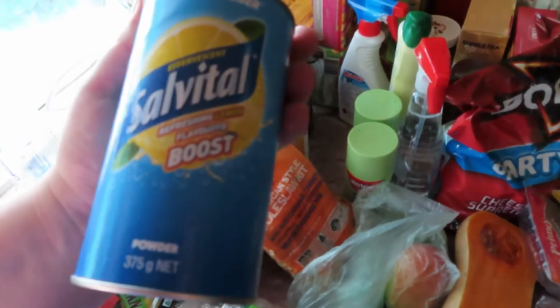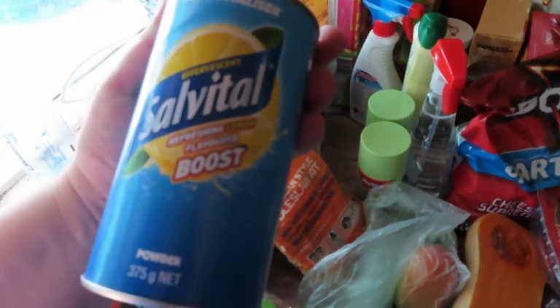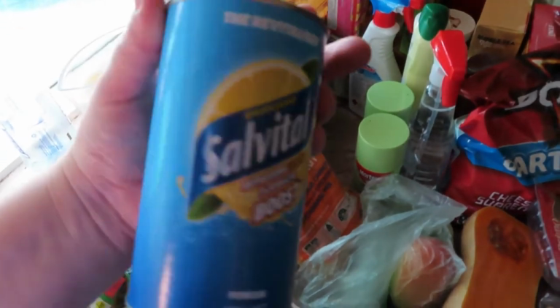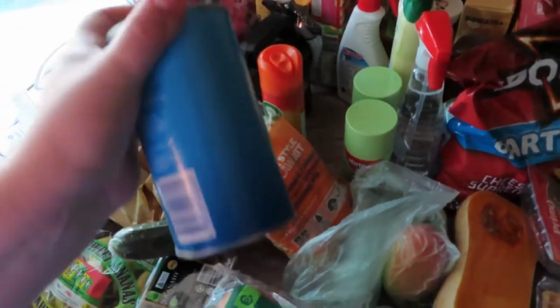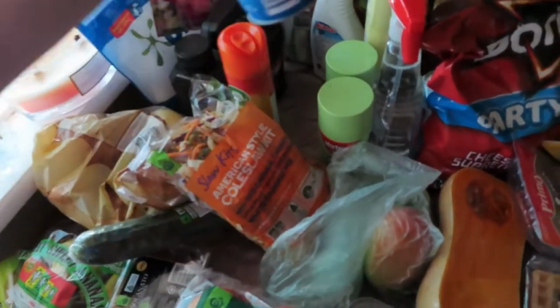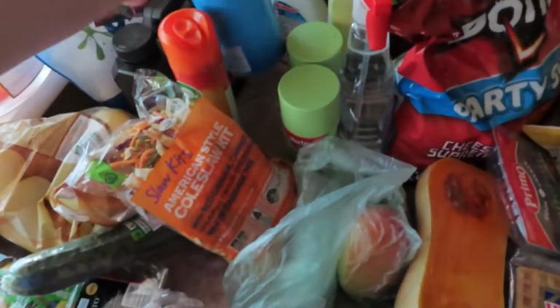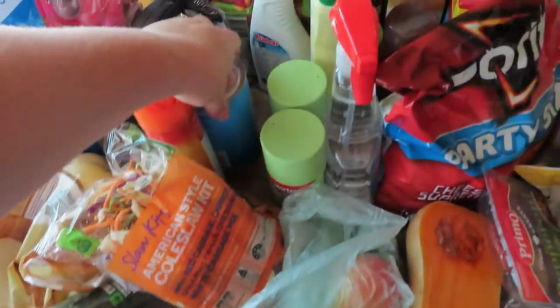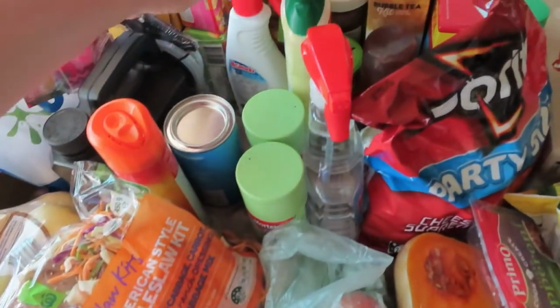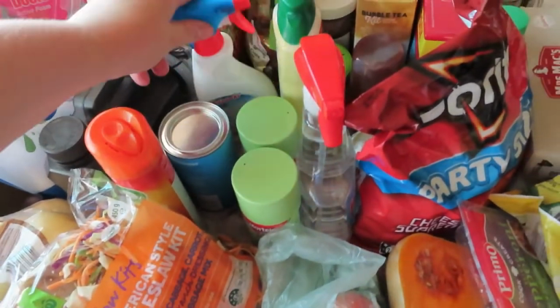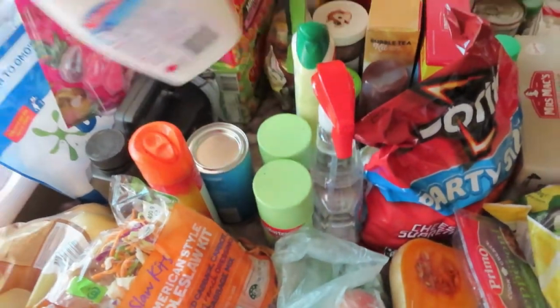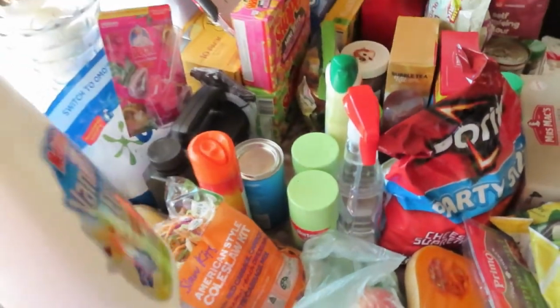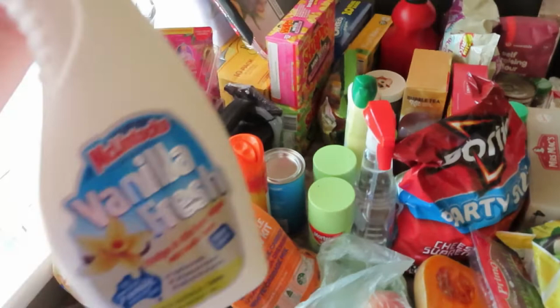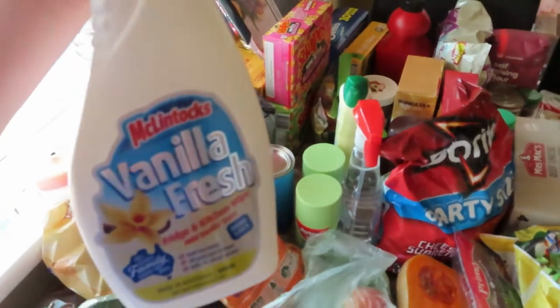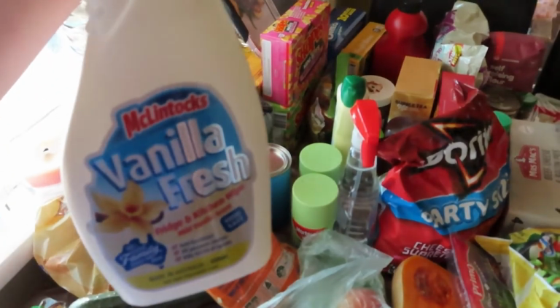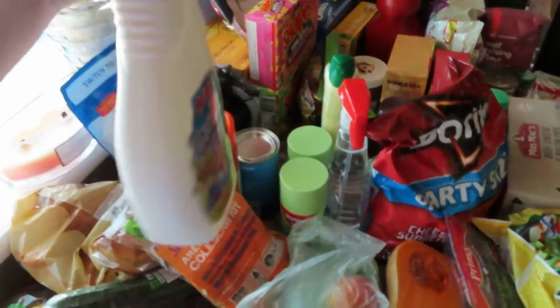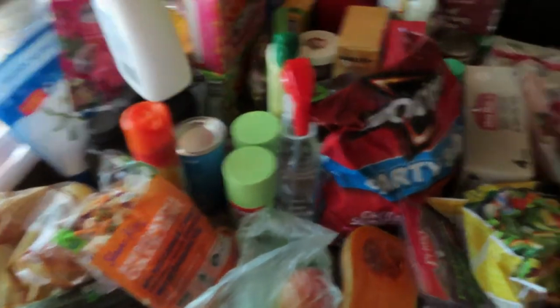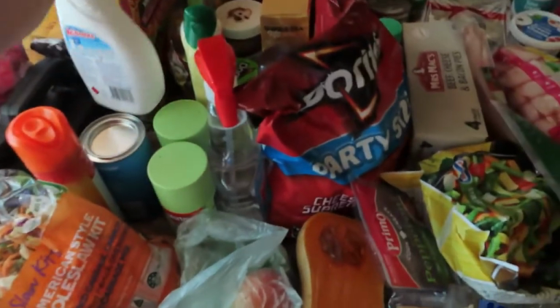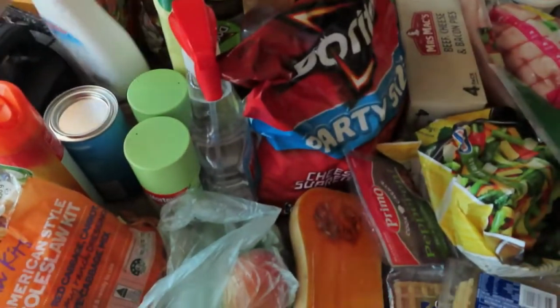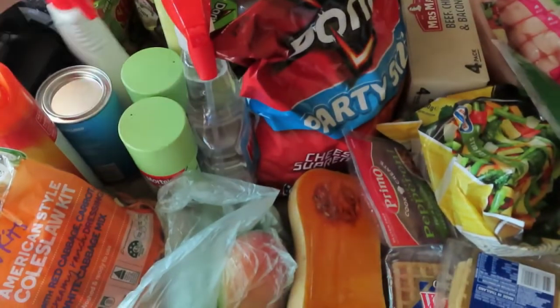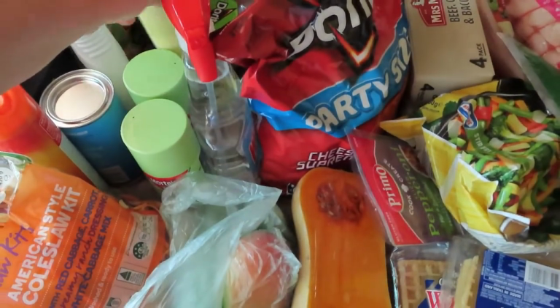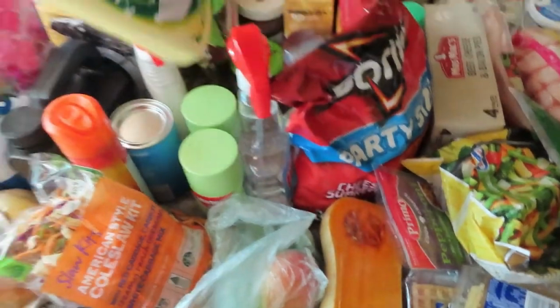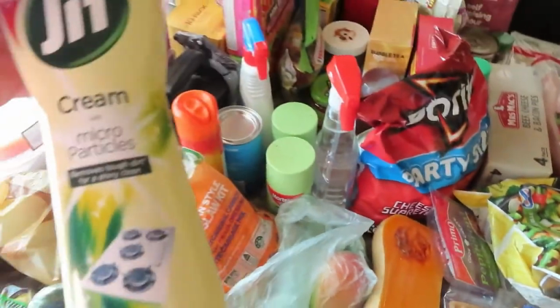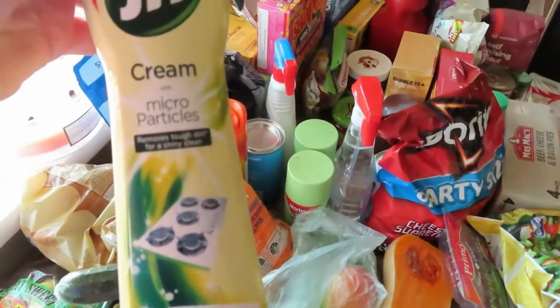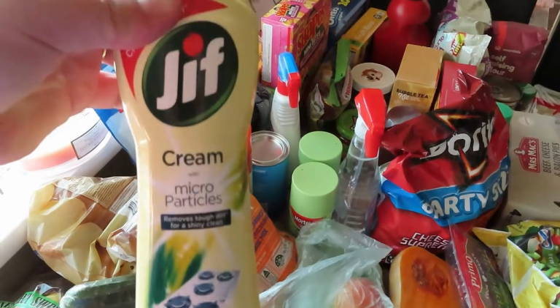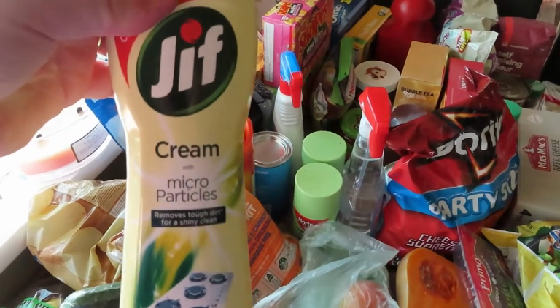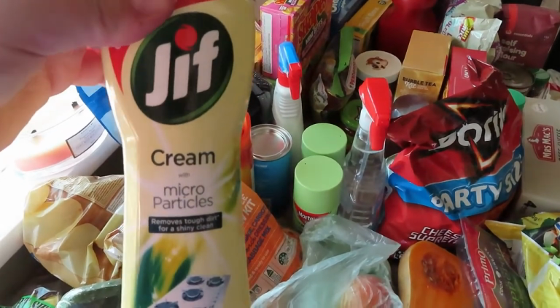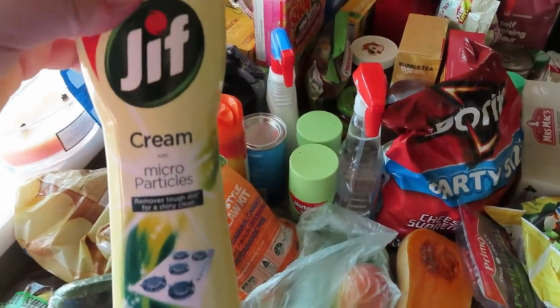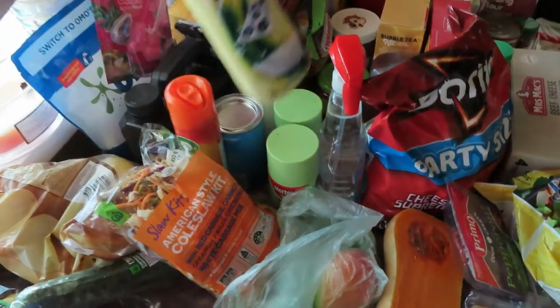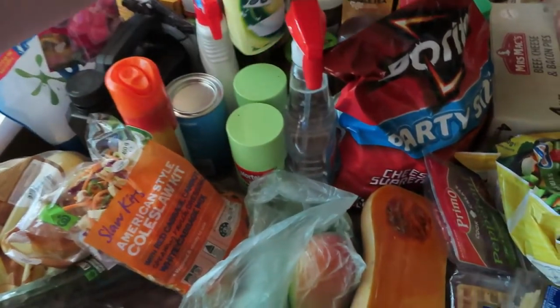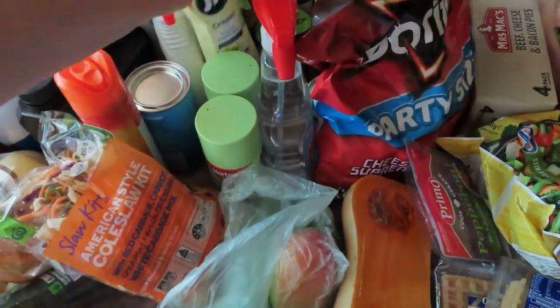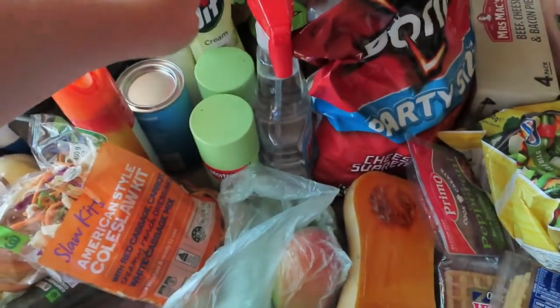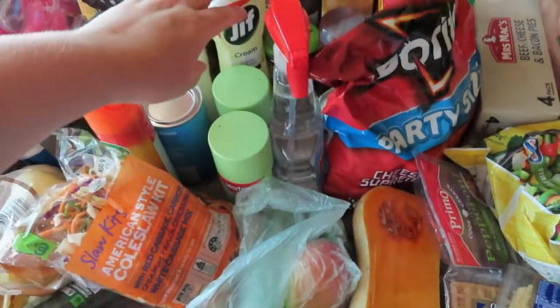Picked up this hydration powder to go in water if we're feeling a bit dehydrated — it's been so hot here lately, the weather's been terrible. We got some vanilla fresh for the fridge and stuff. Grabbed some Jiff cream because it's so good — it works on all the stains on my benchtop.